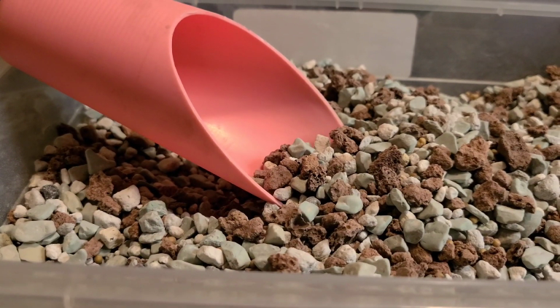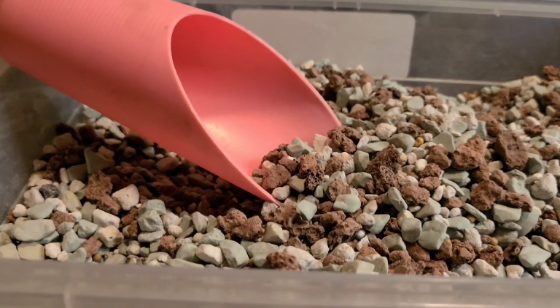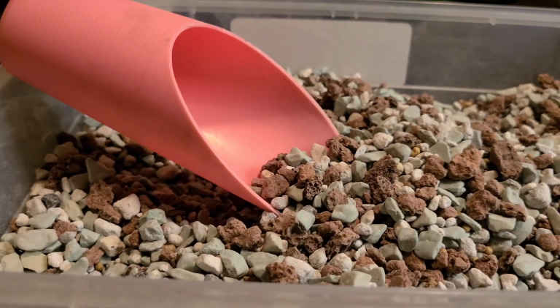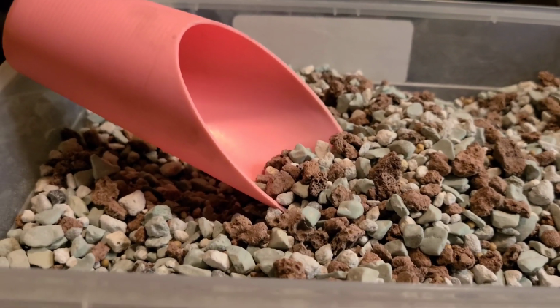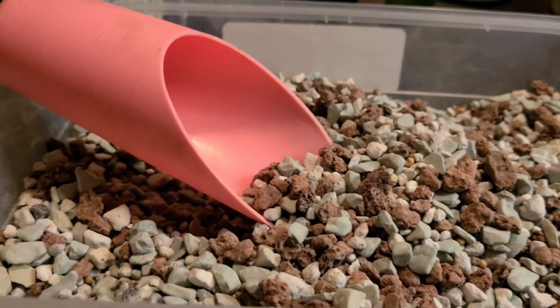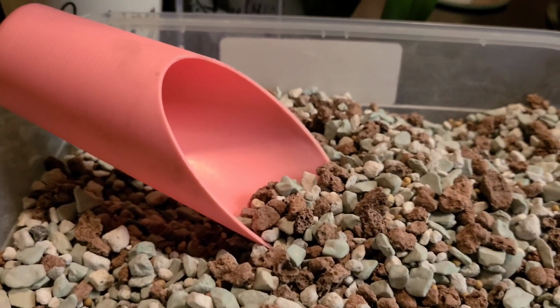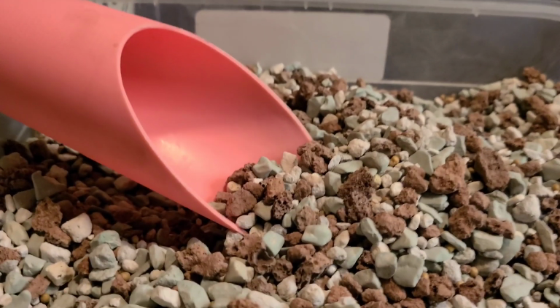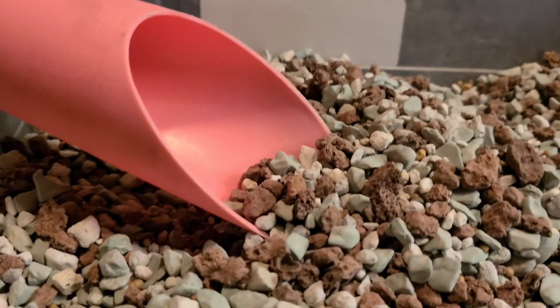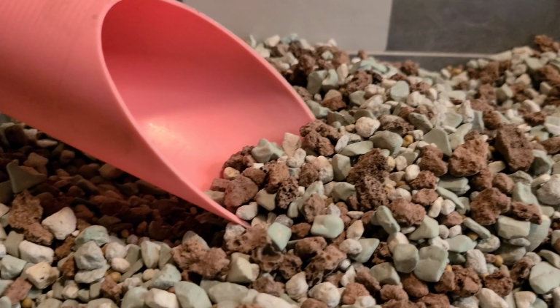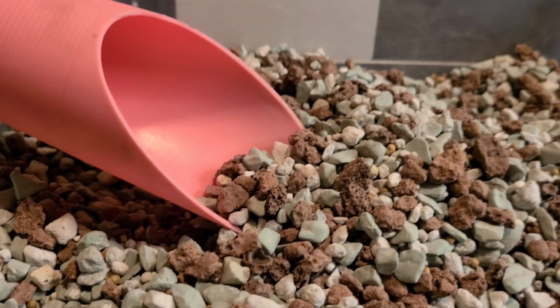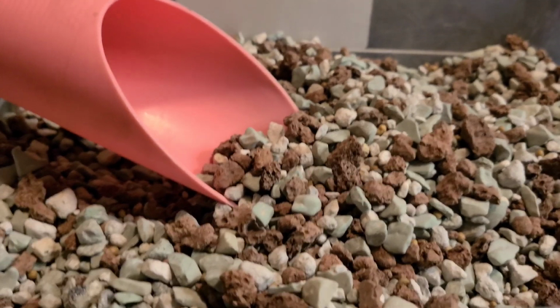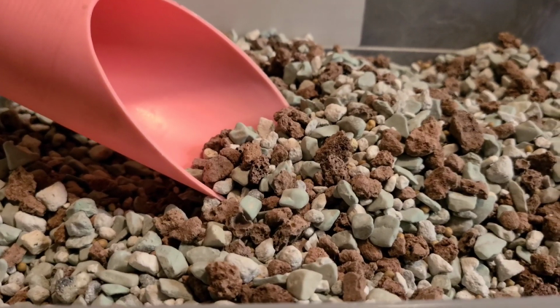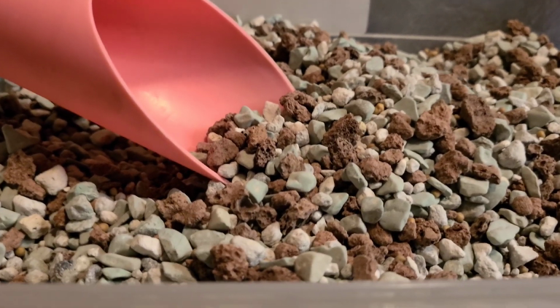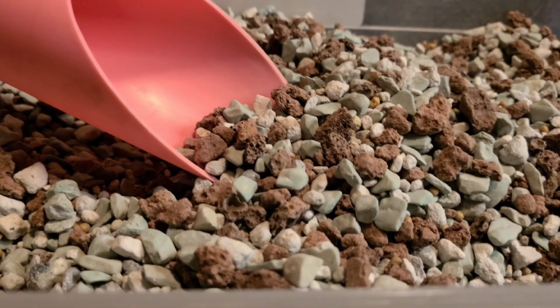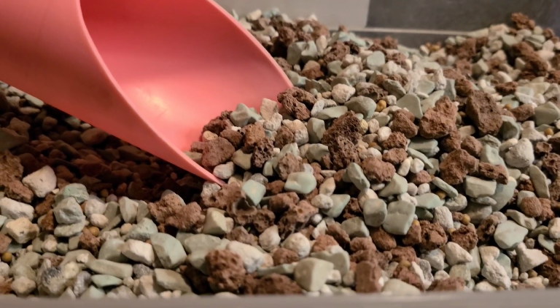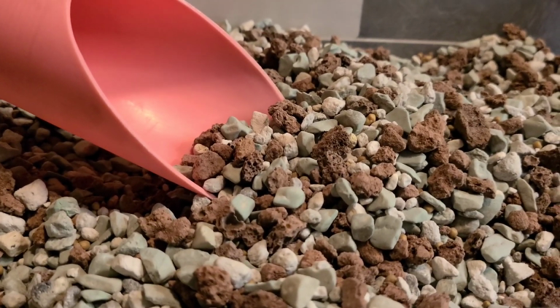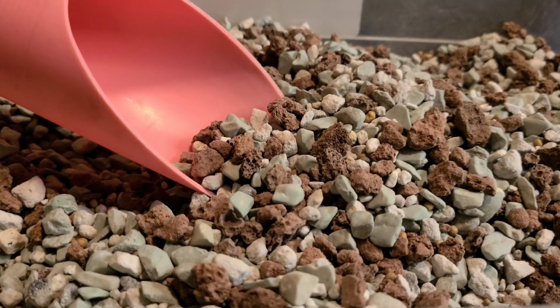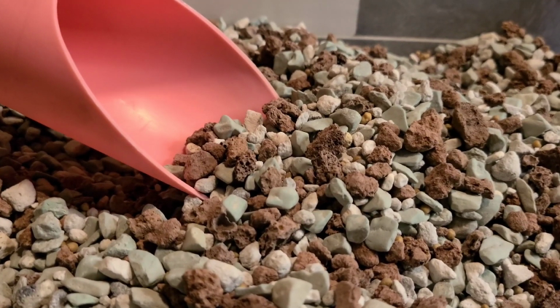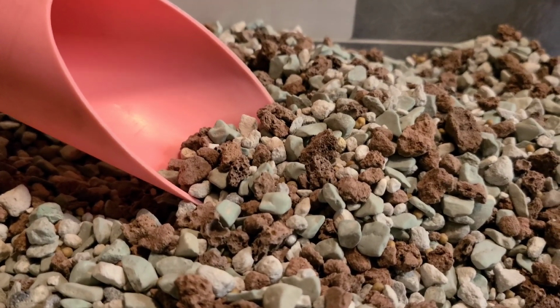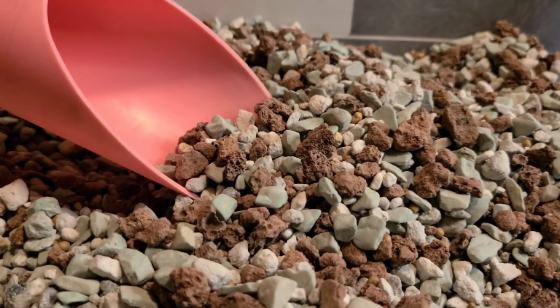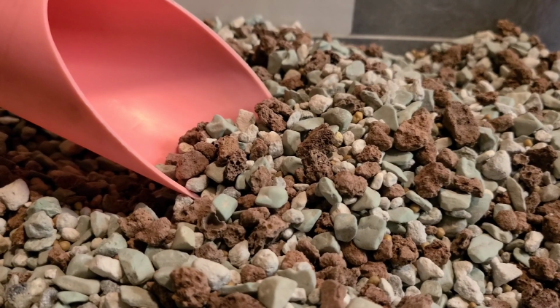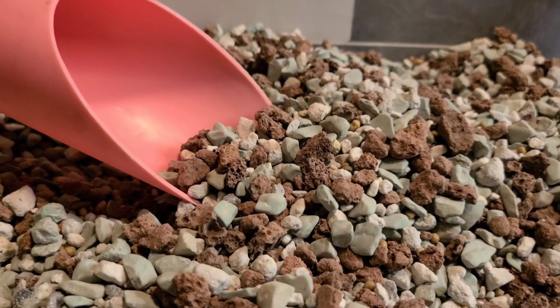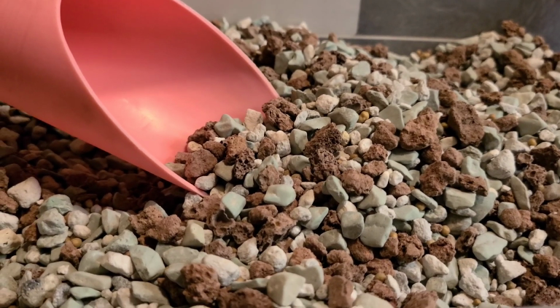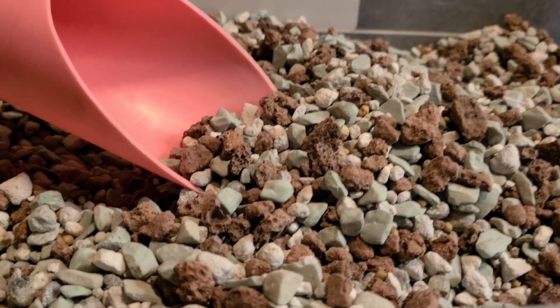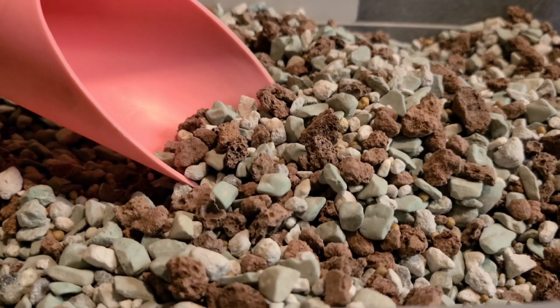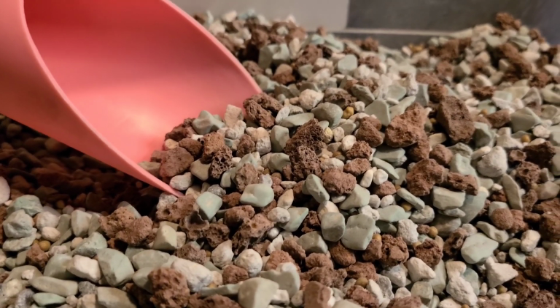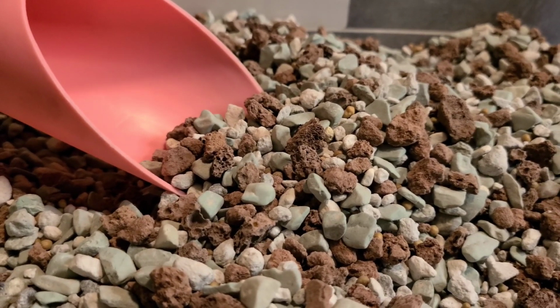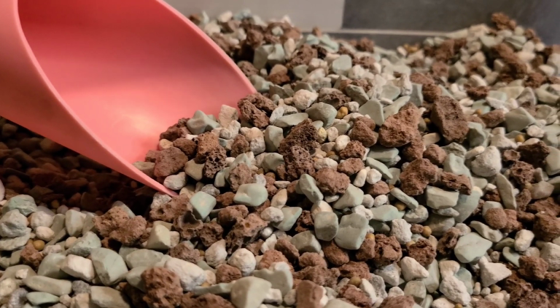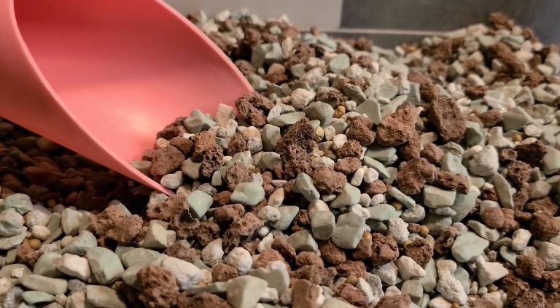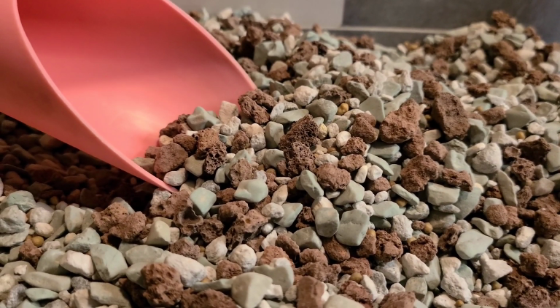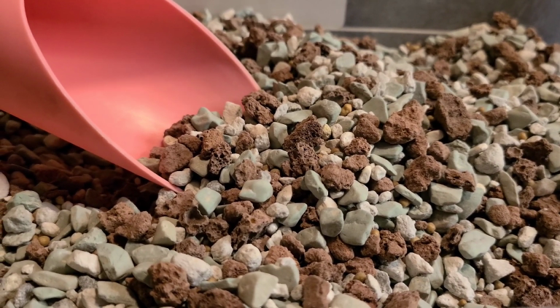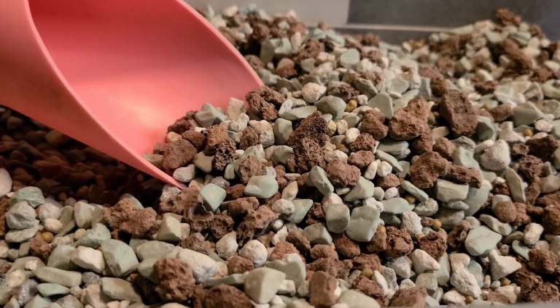Hey everyone, welcome back. This is Mona. Here I have a batch of pond that I decided to mix up myself after doing a little research on what pond actually is.